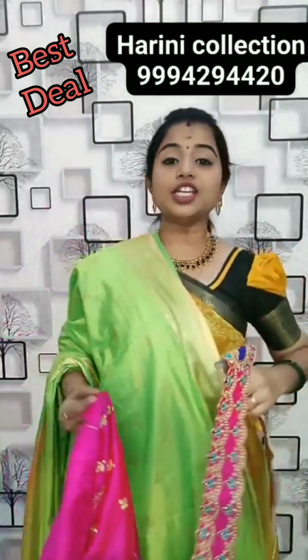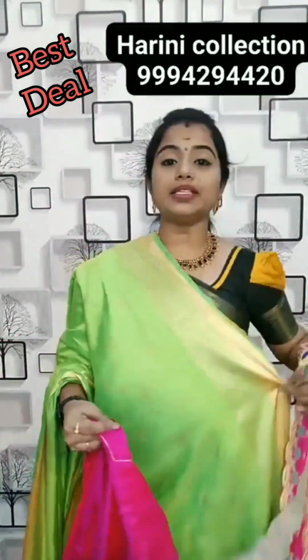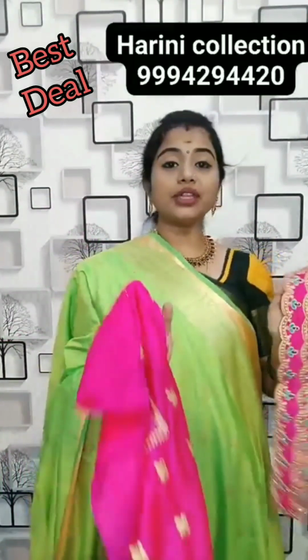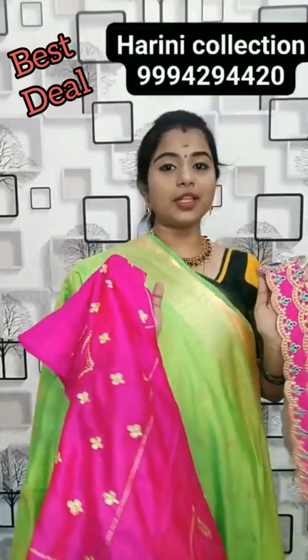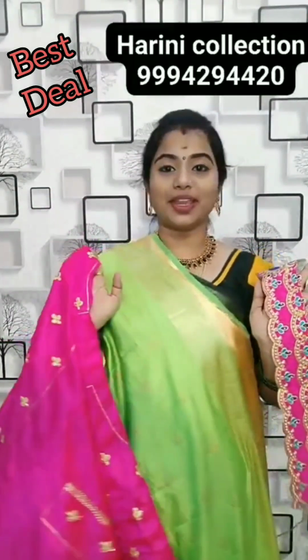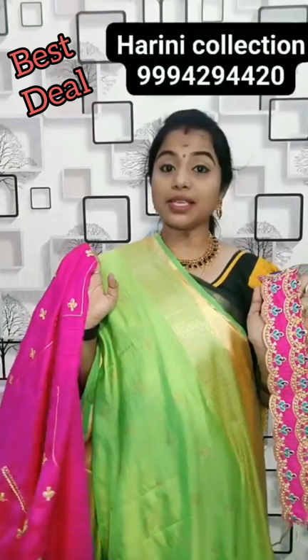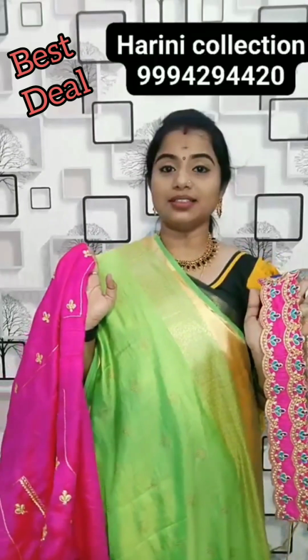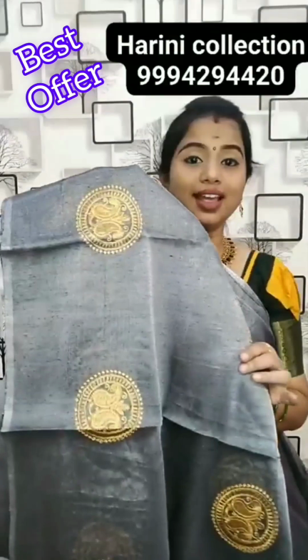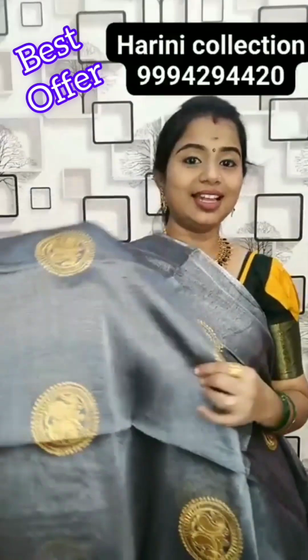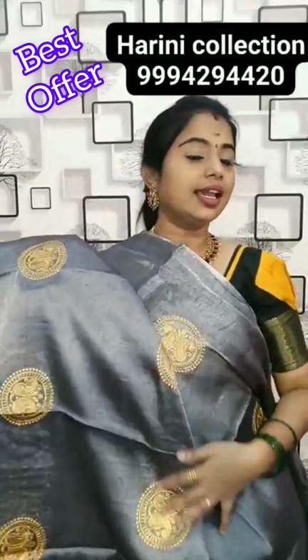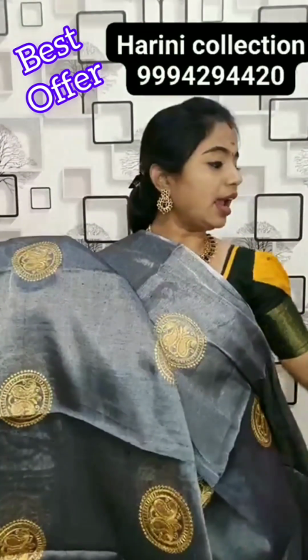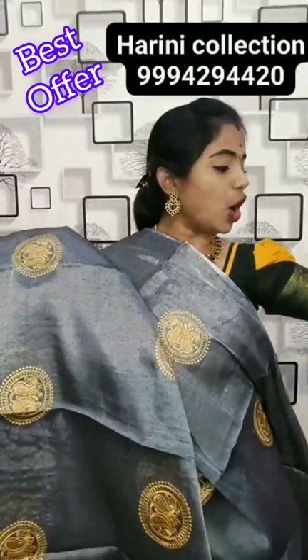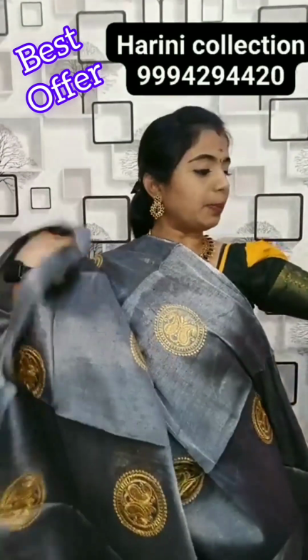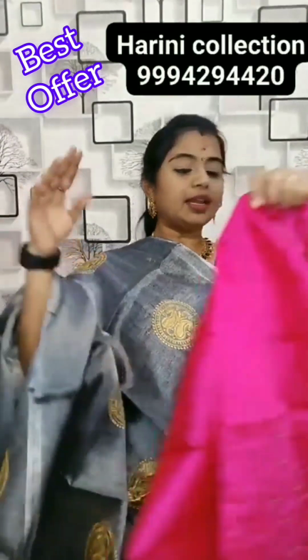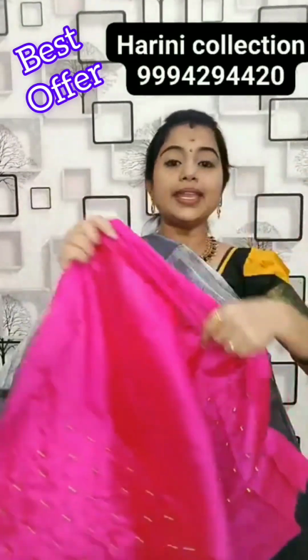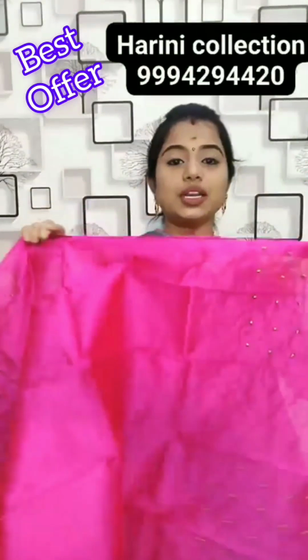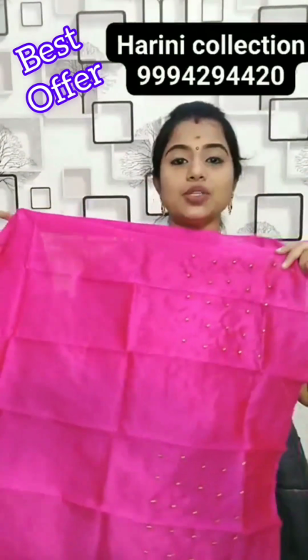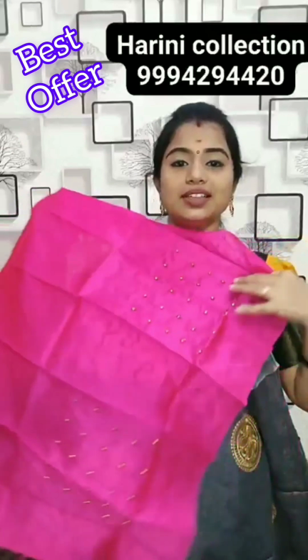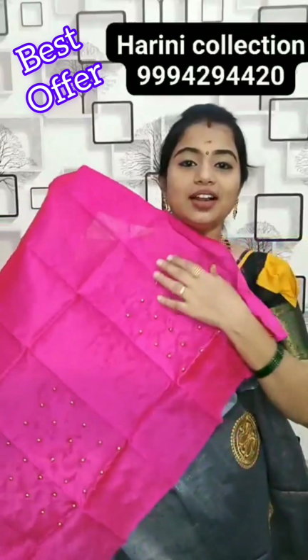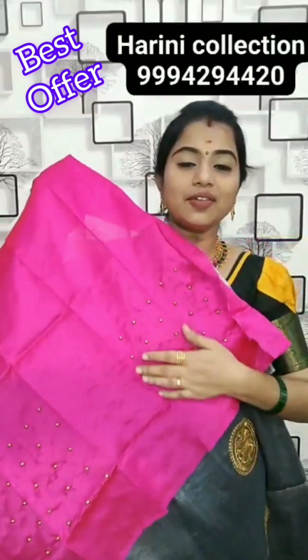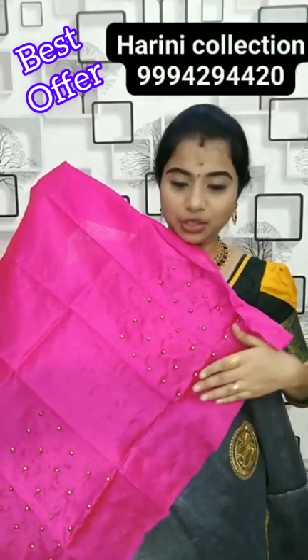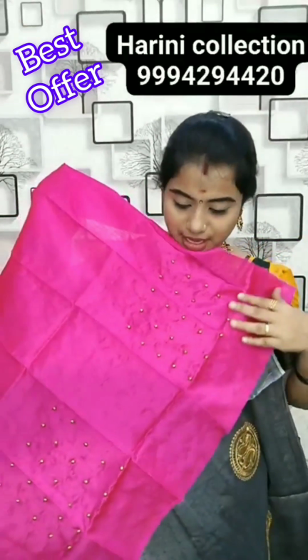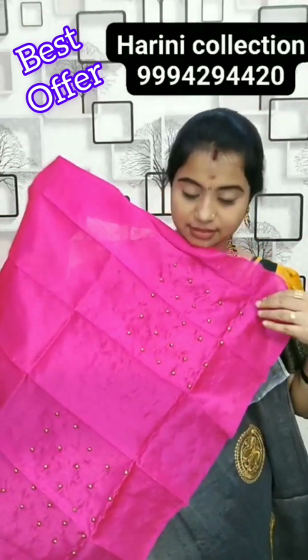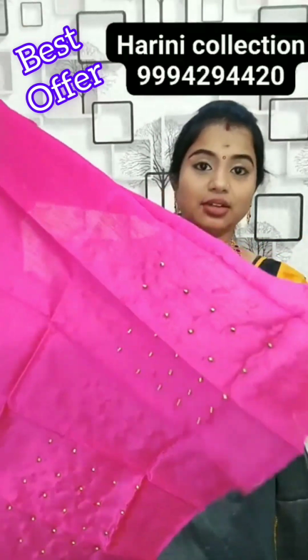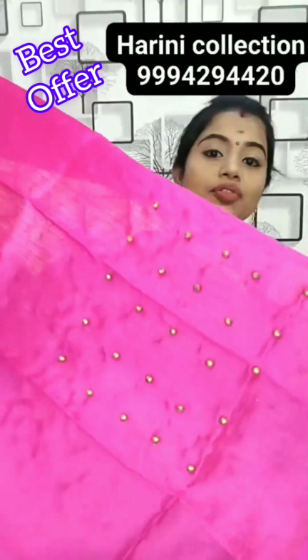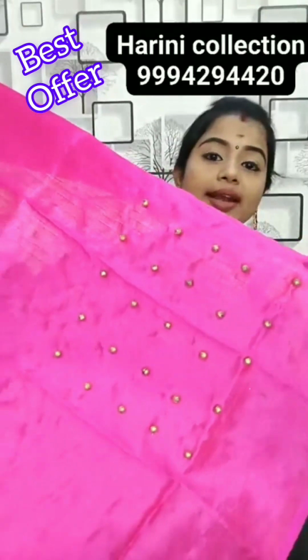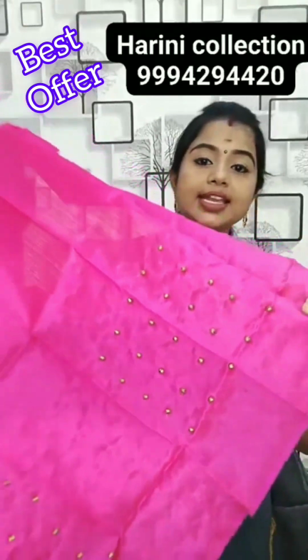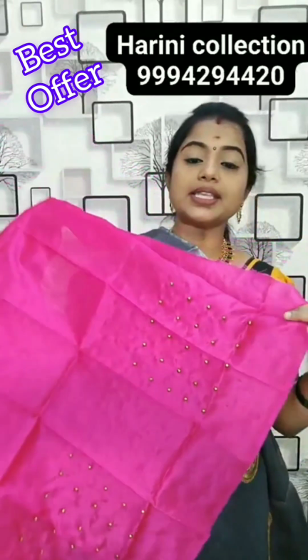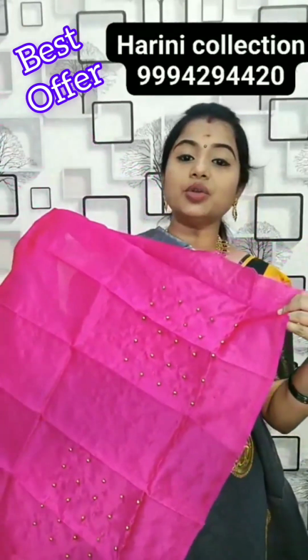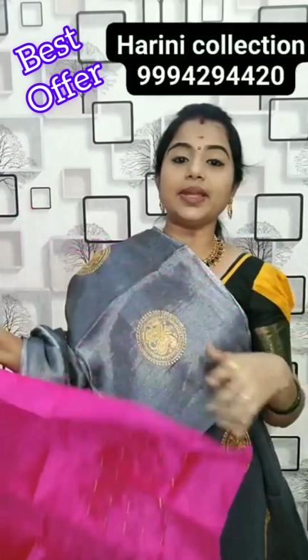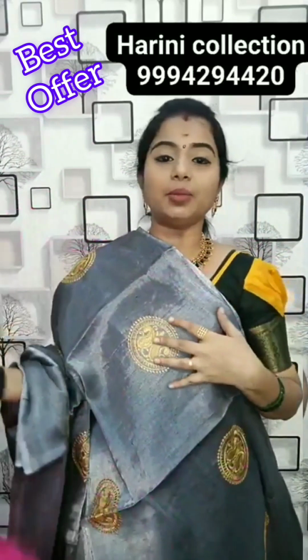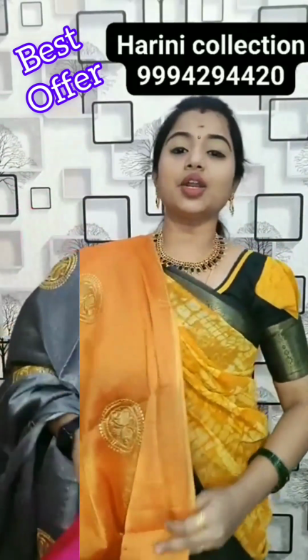480 rupees. Semi-silk blouse in grey and contrast pink colour — 480 rupees.